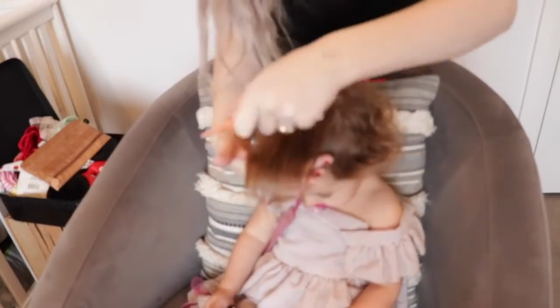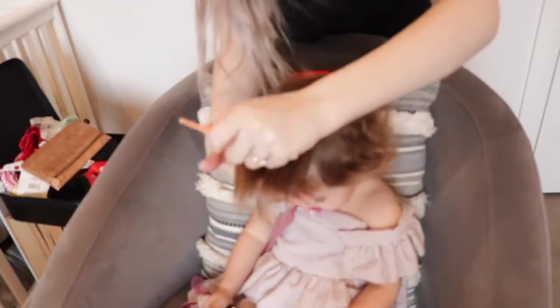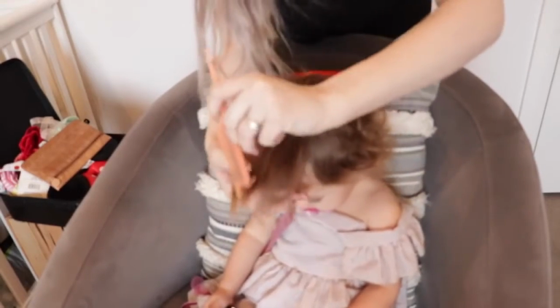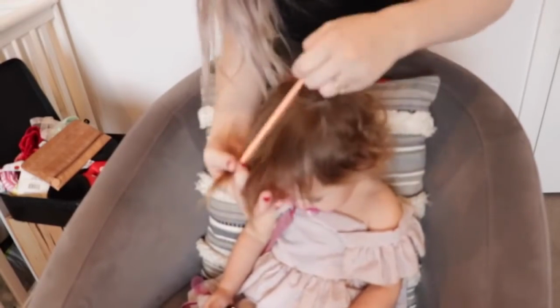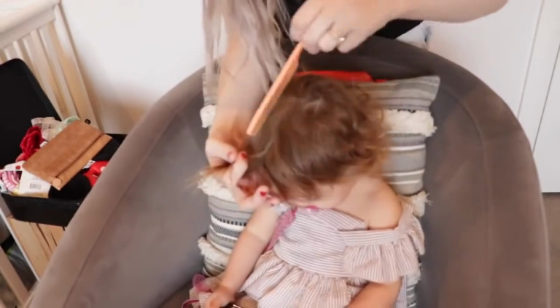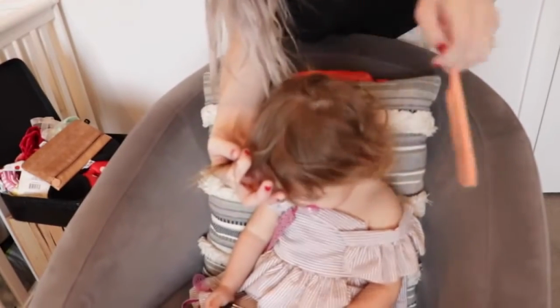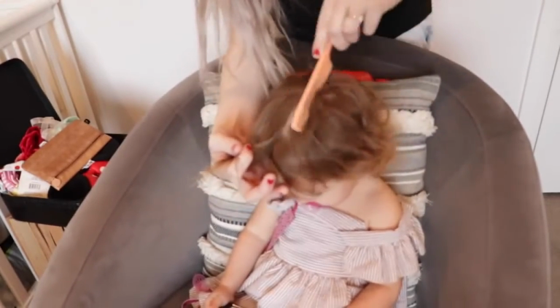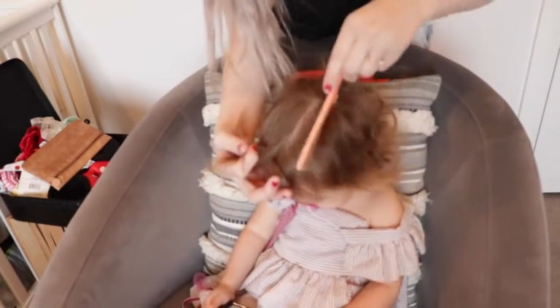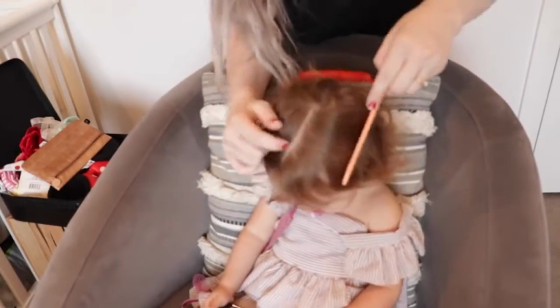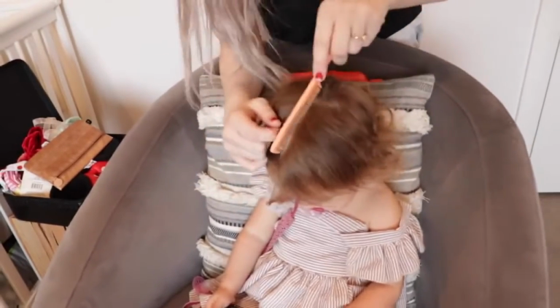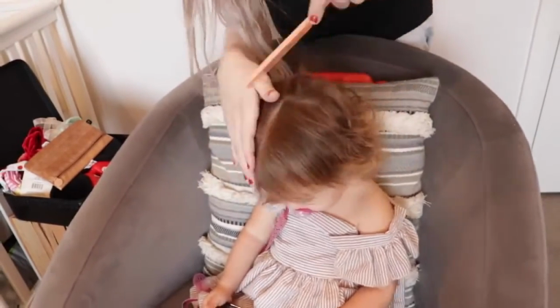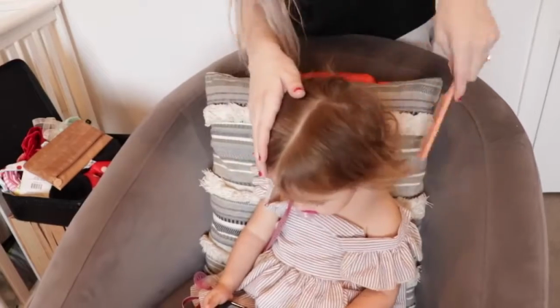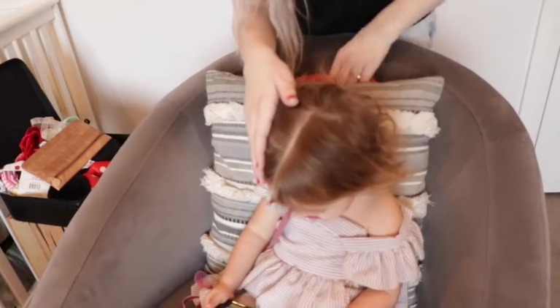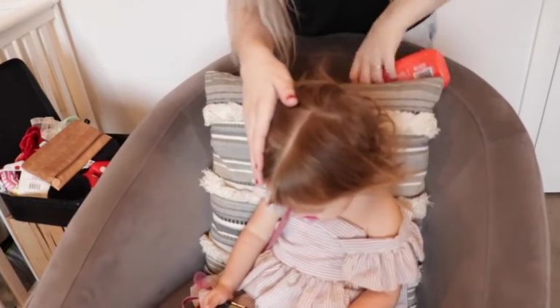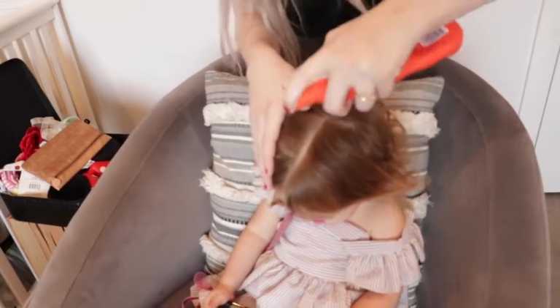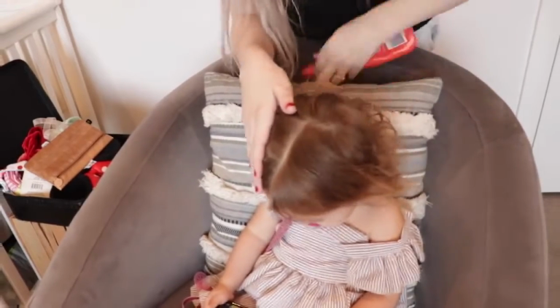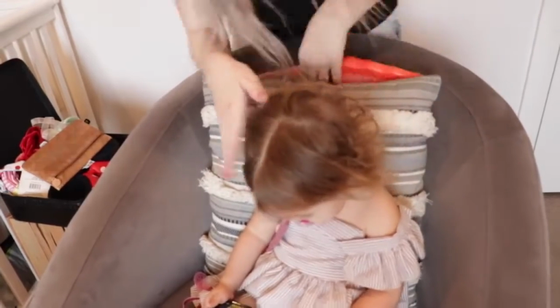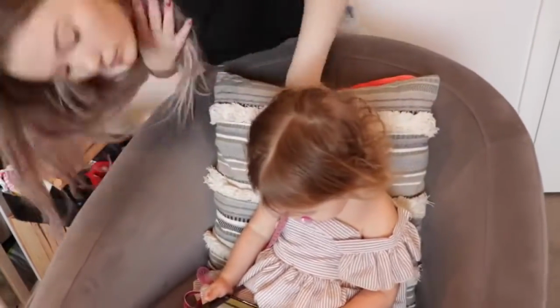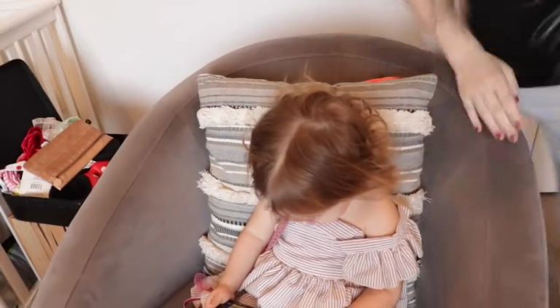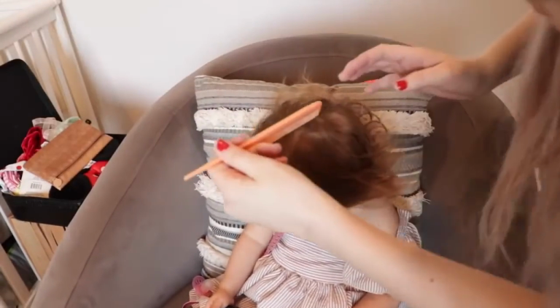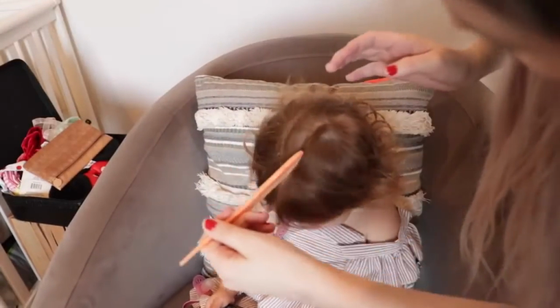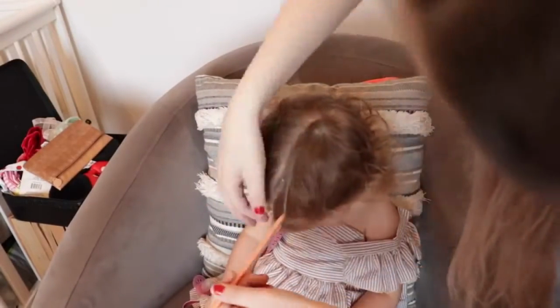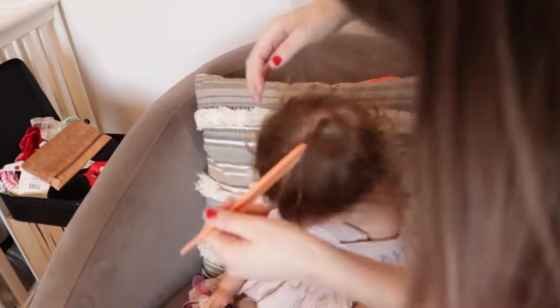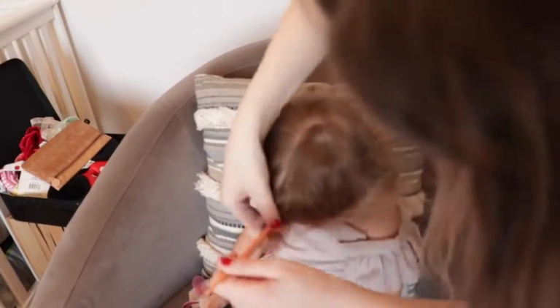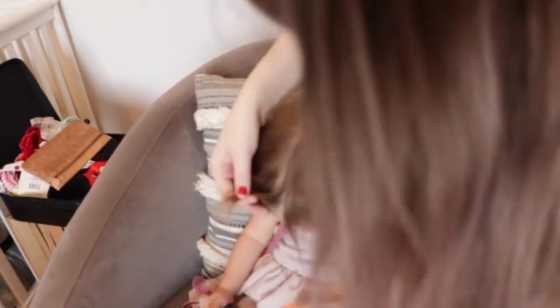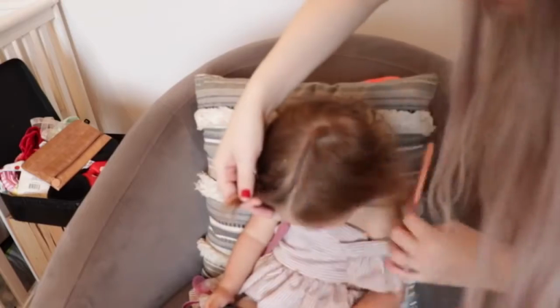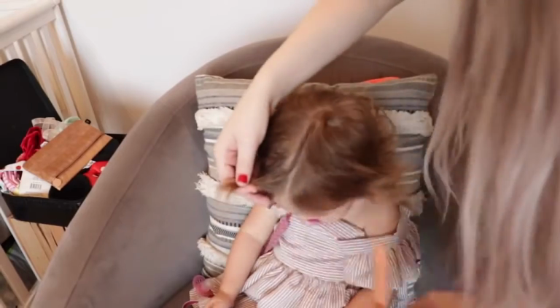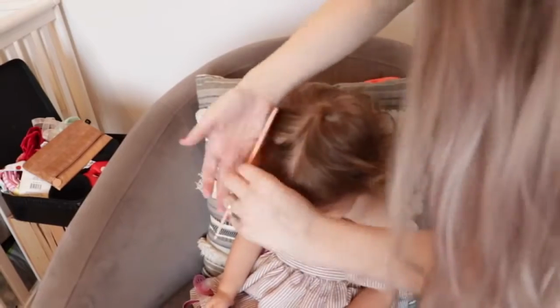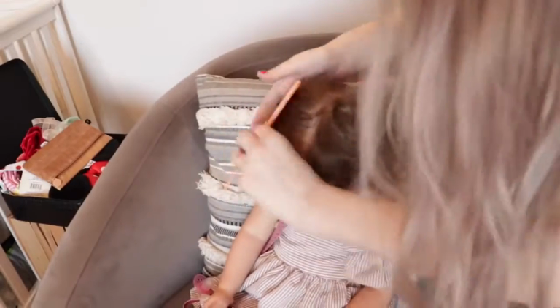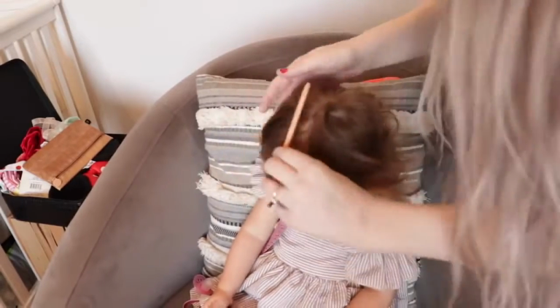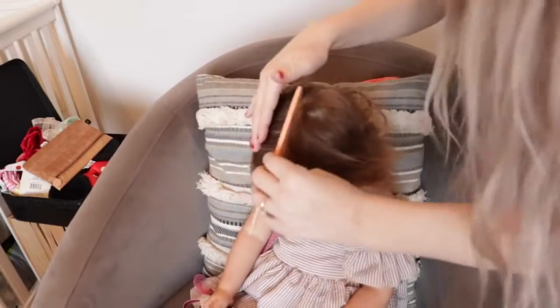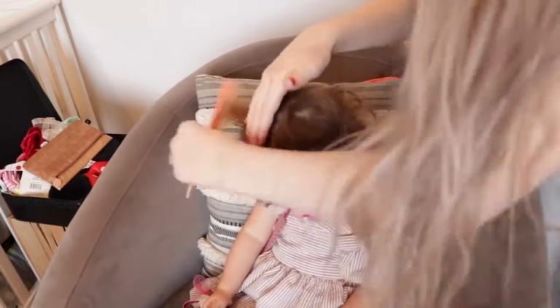For the first hairstyle, I'm going to go through and brush out the top of my daughter's hair and then just part it down the middle. I also use some detangler spray to wet it and get out all of the tangles.